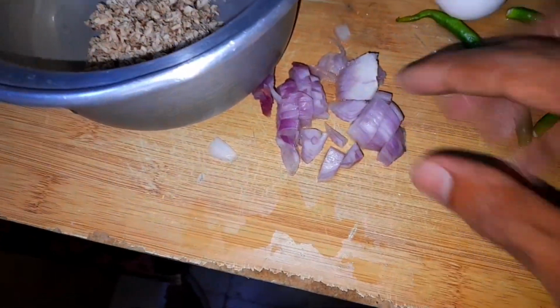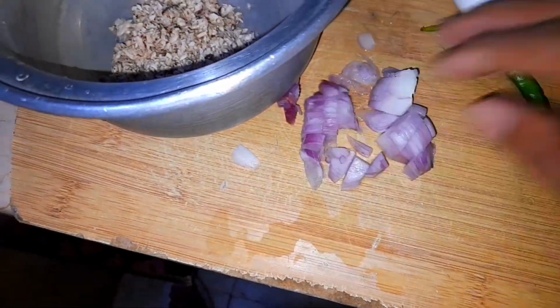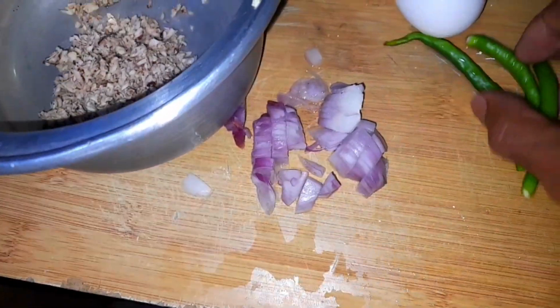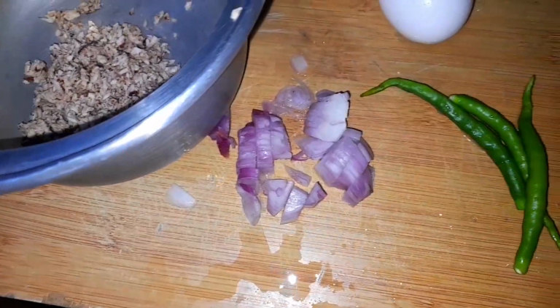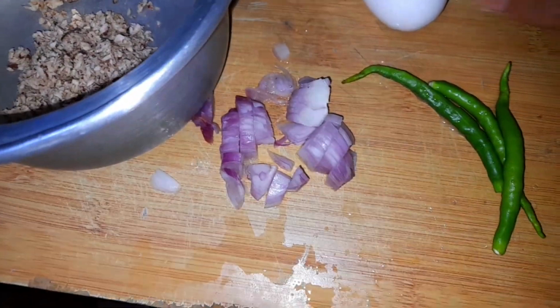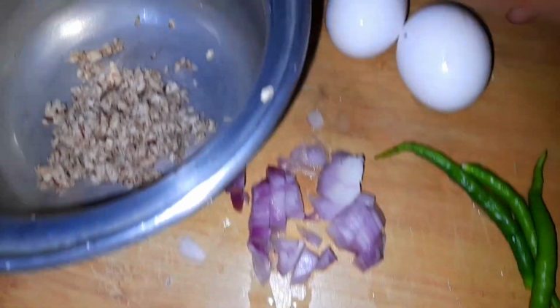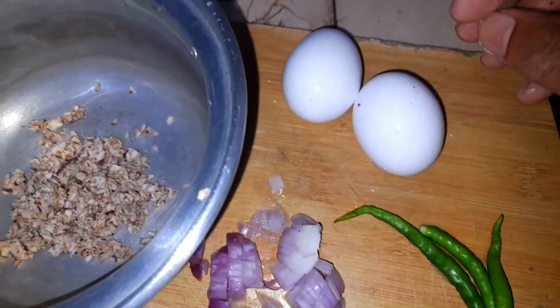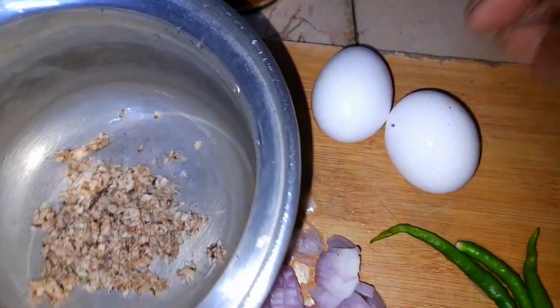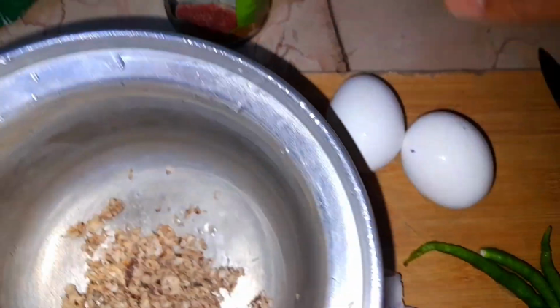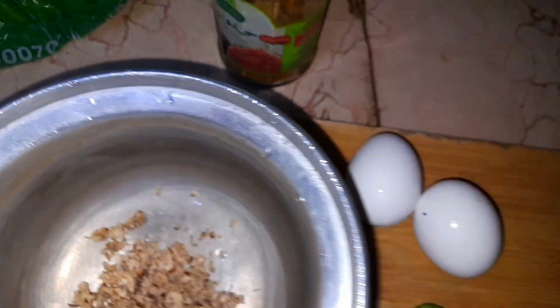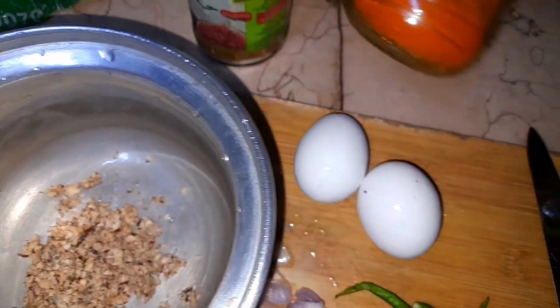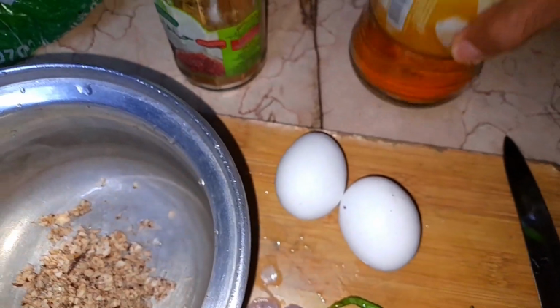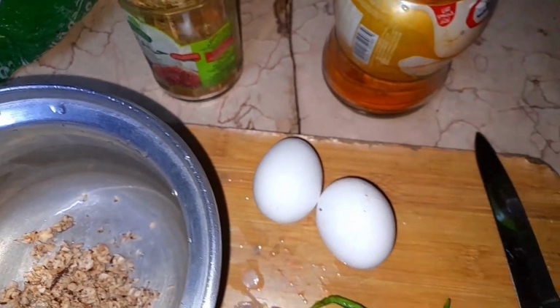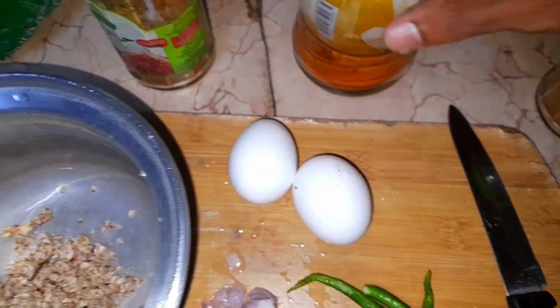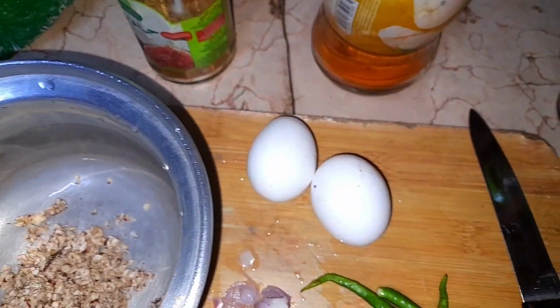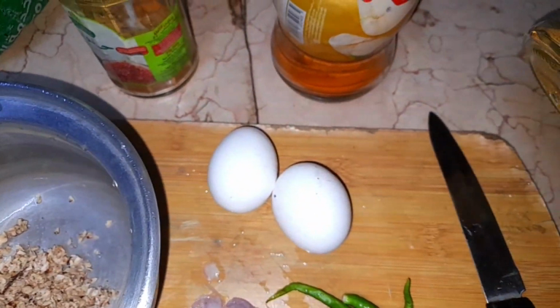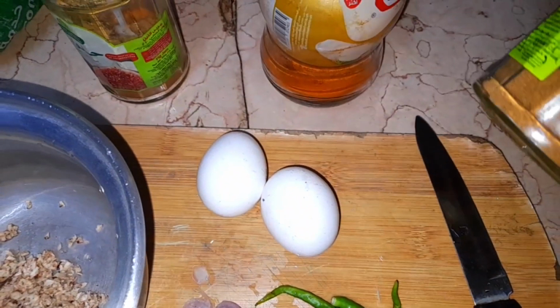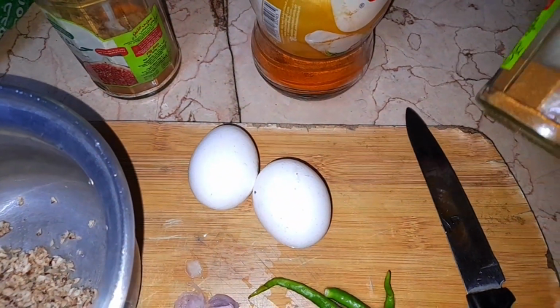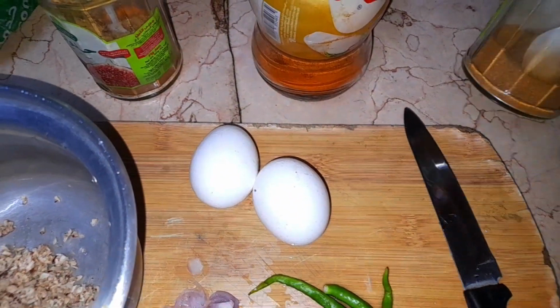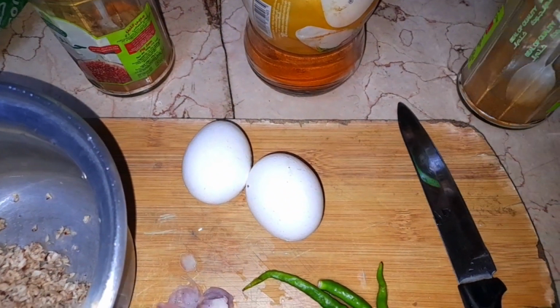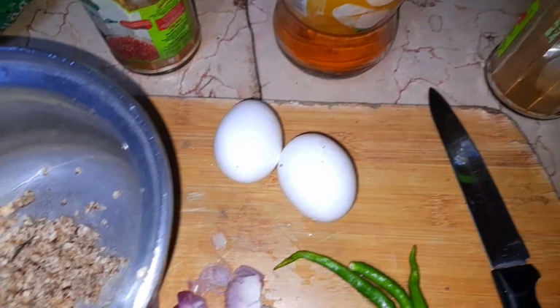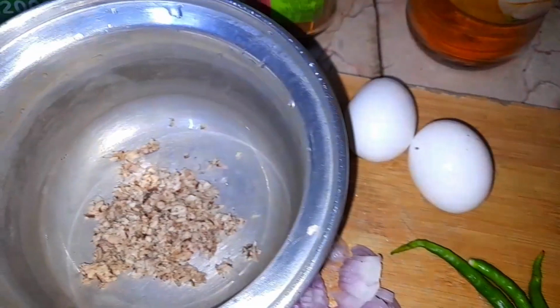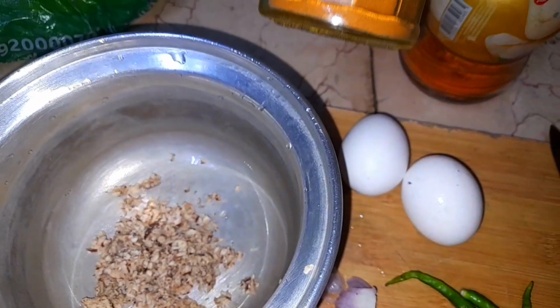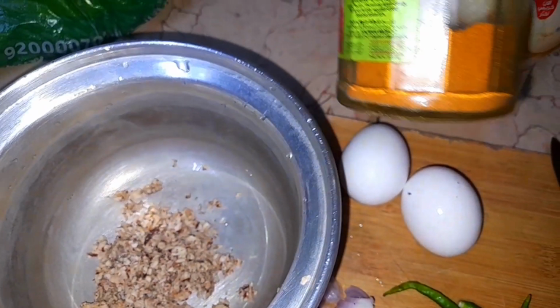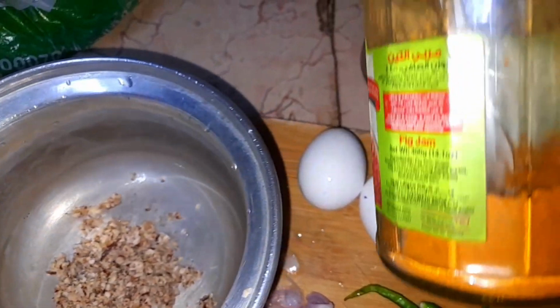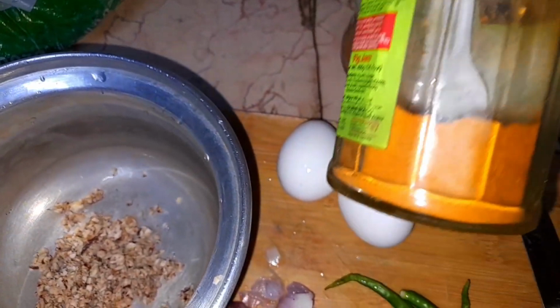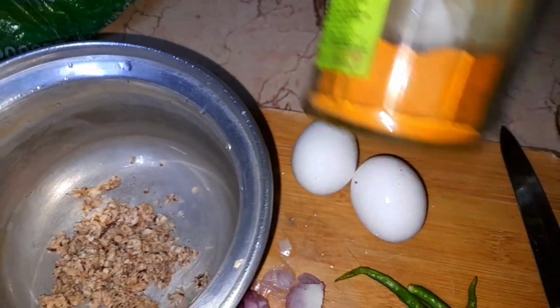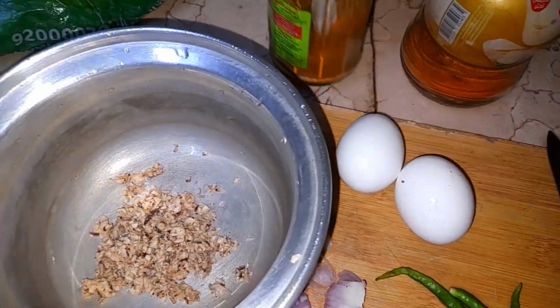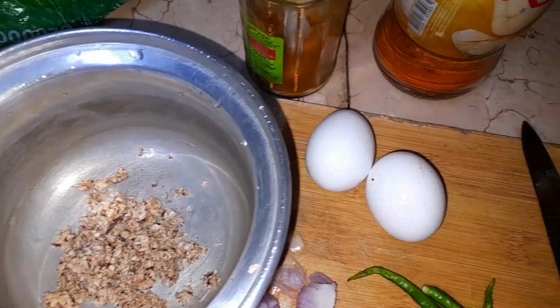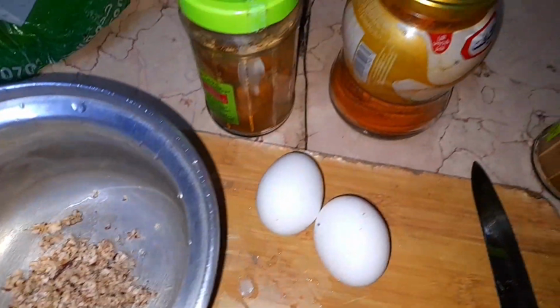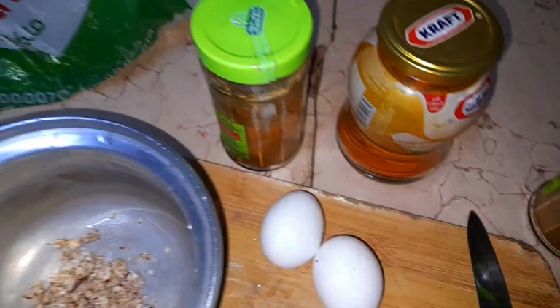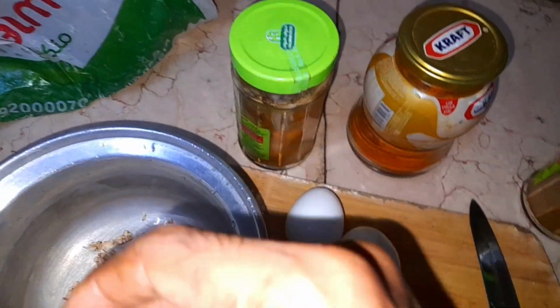We will add two omelettes and put them in the middle. We will put it in the curry, just a little bit.